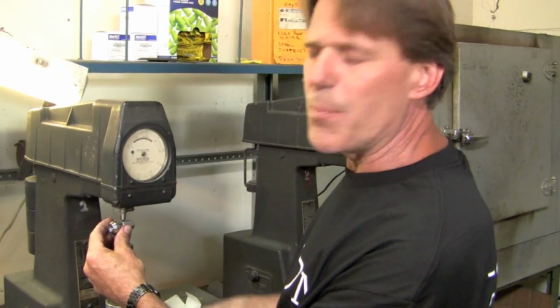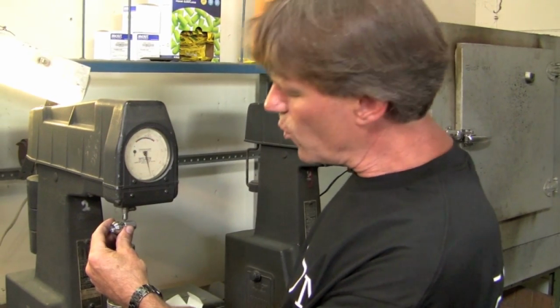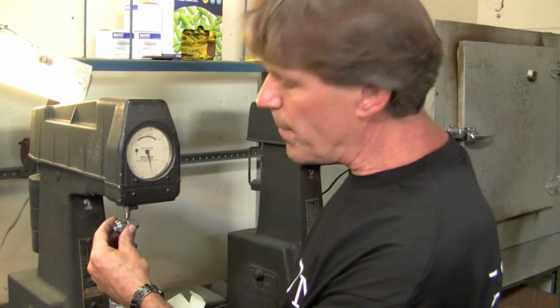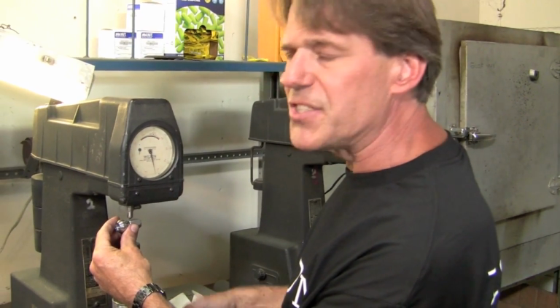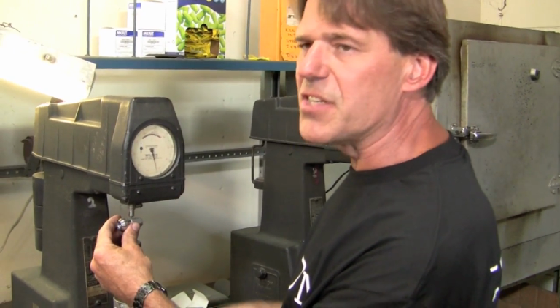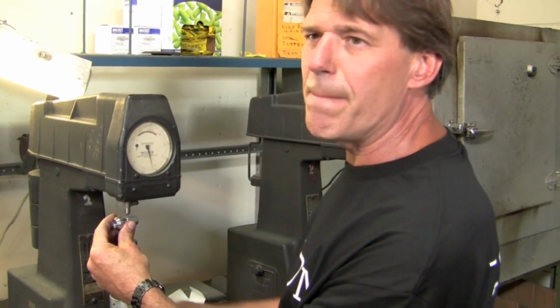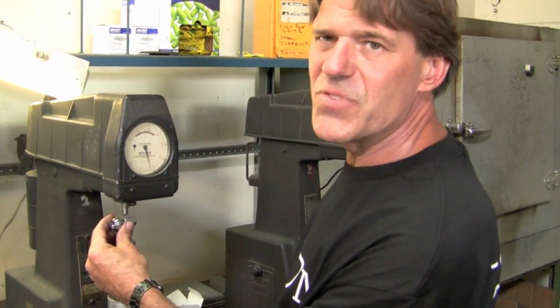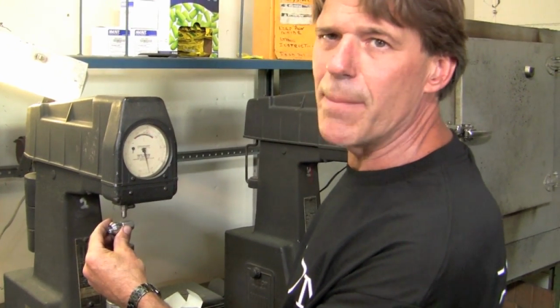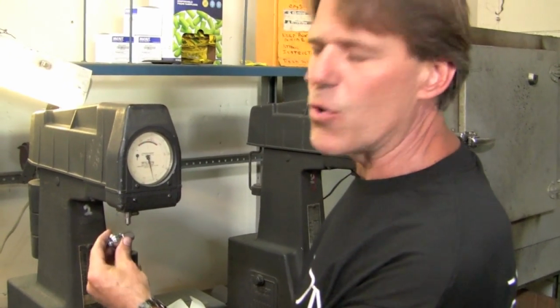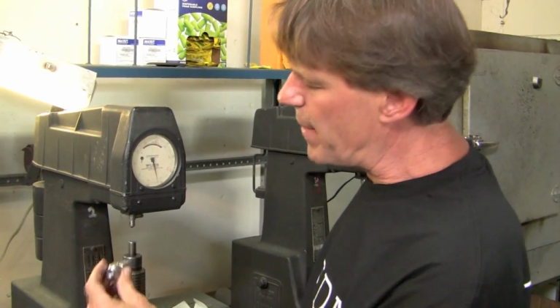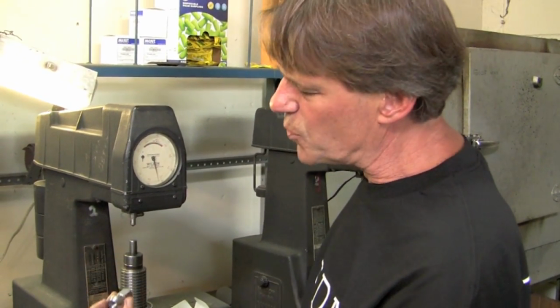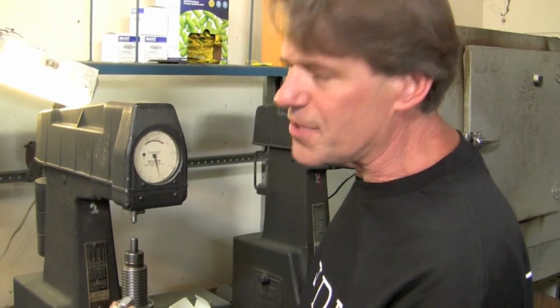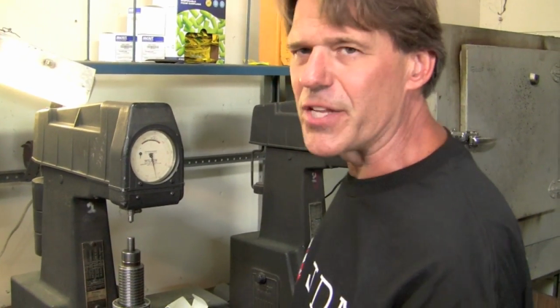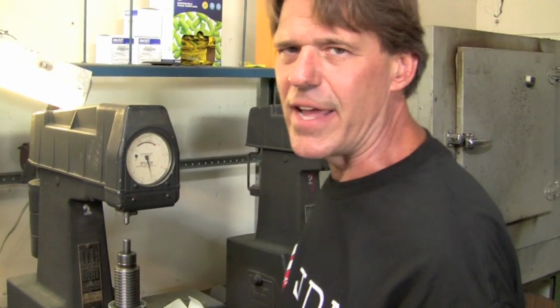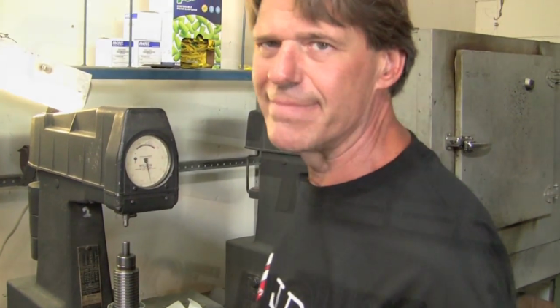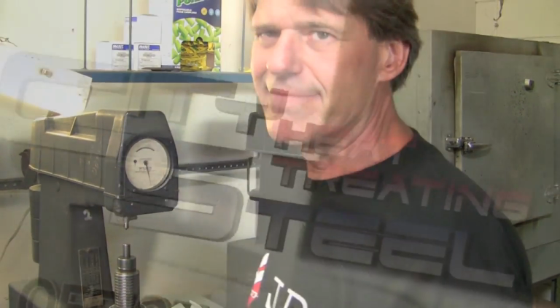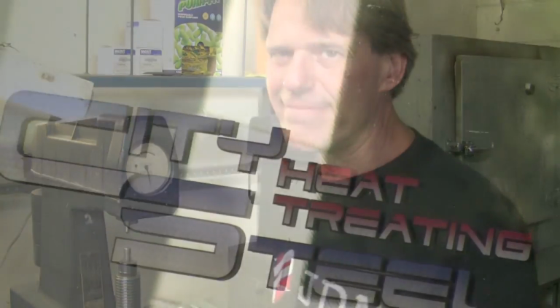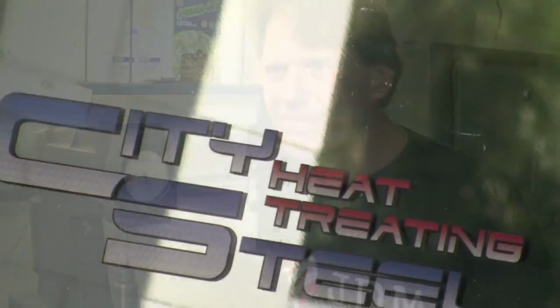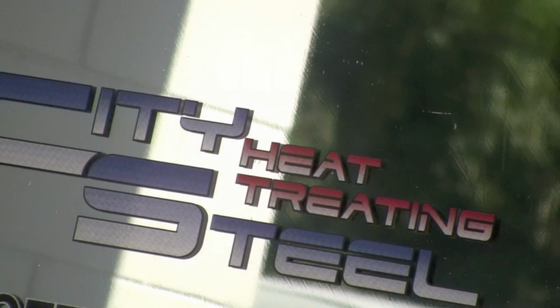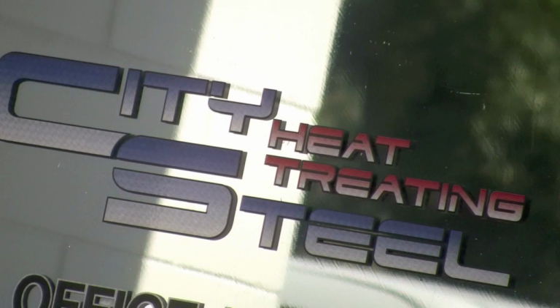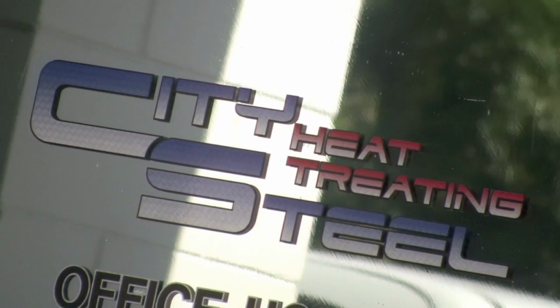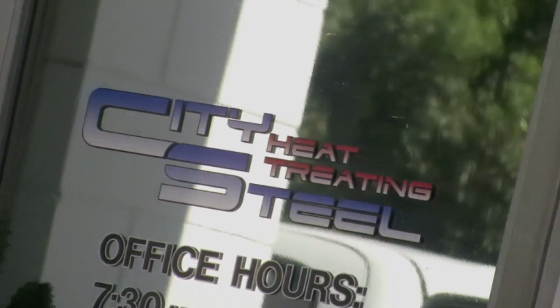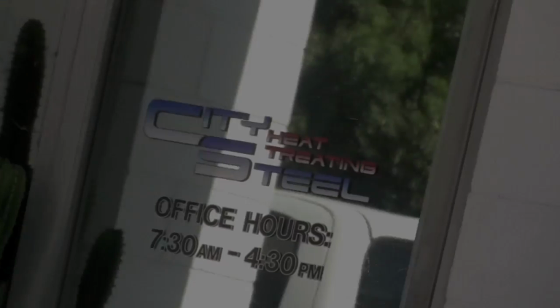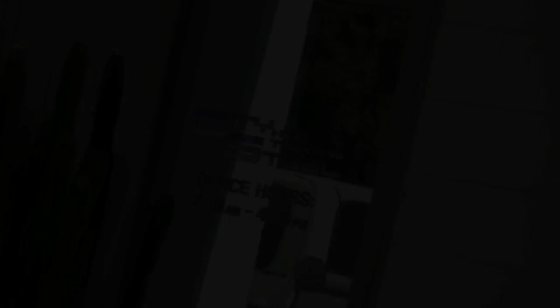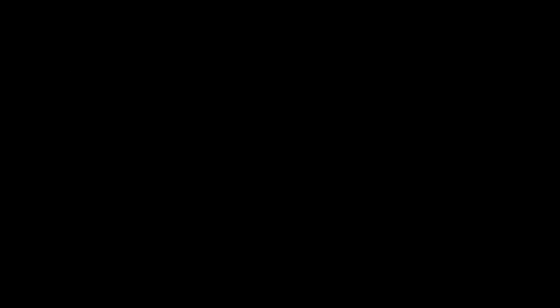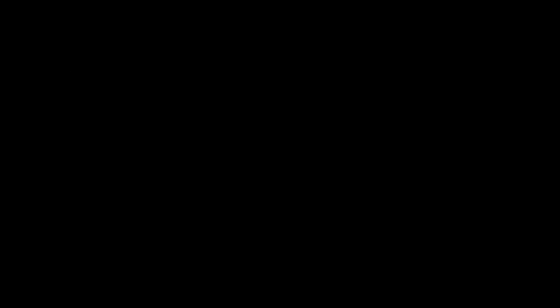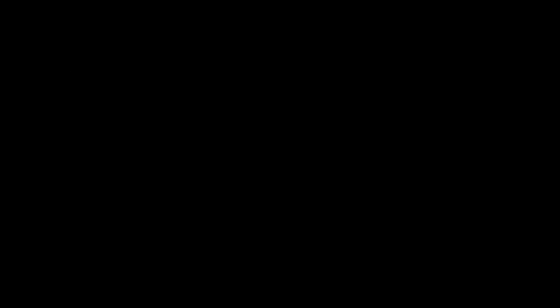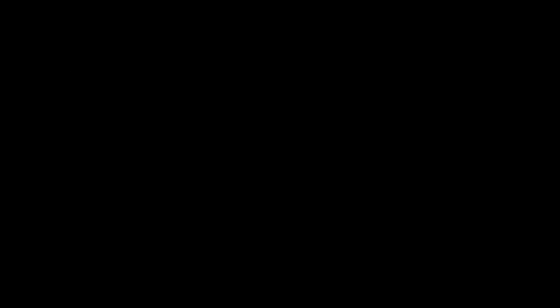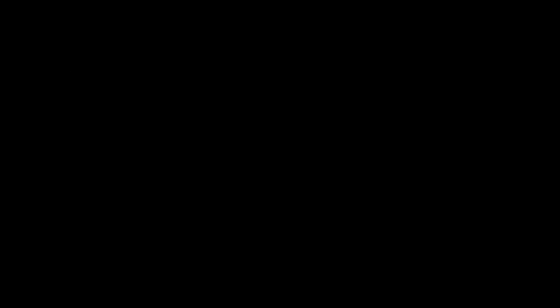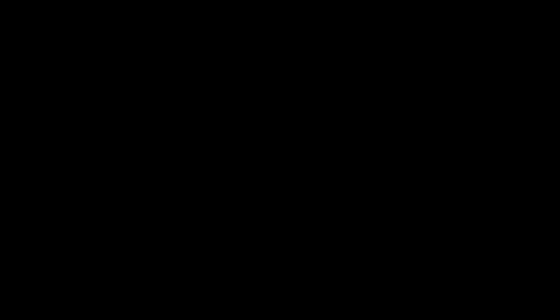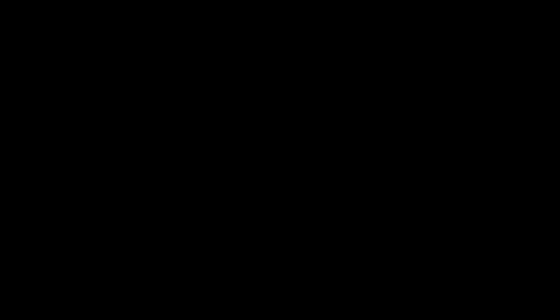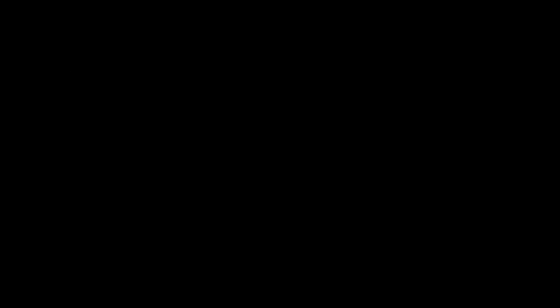That's pretty much it. At that point we're going to package these up, send them back over to JDM, and call it a day.